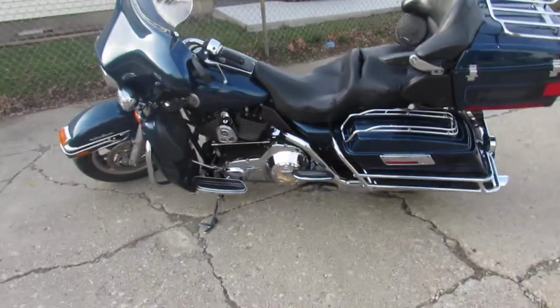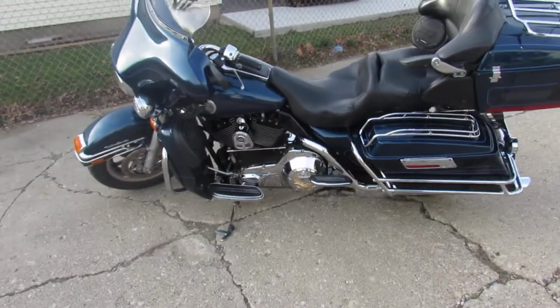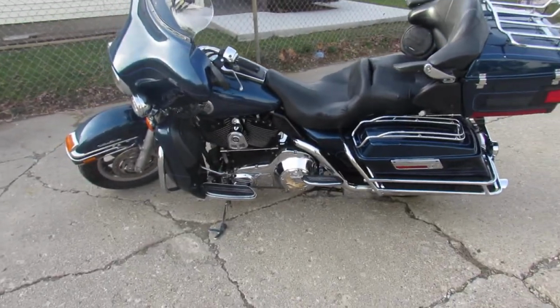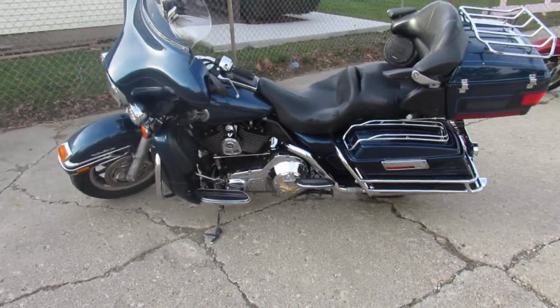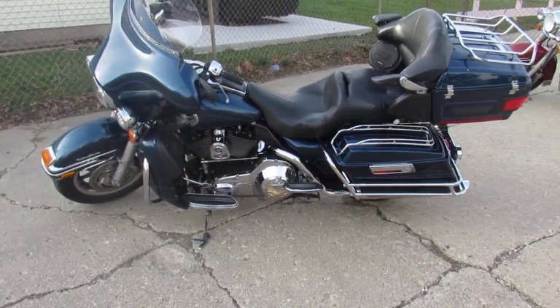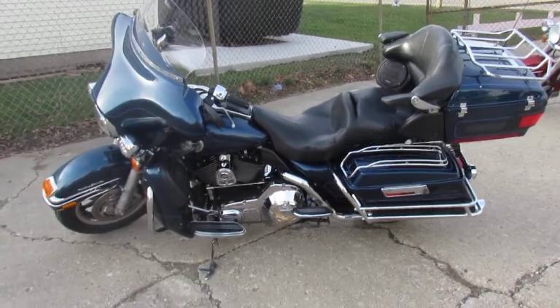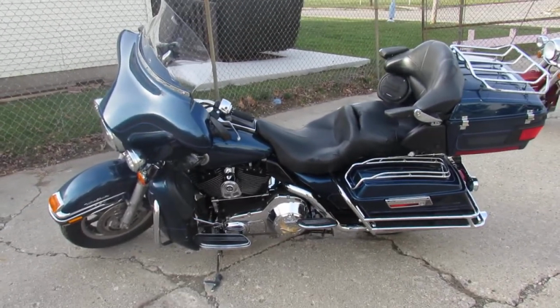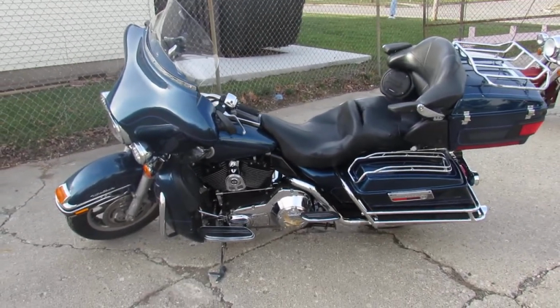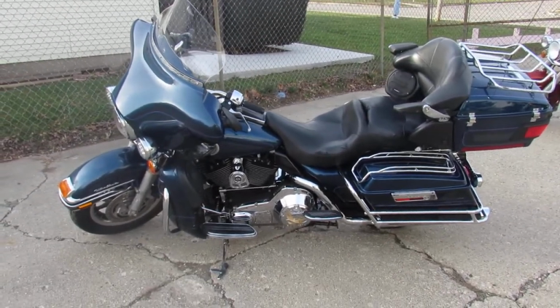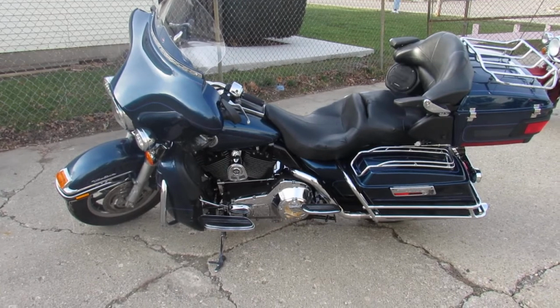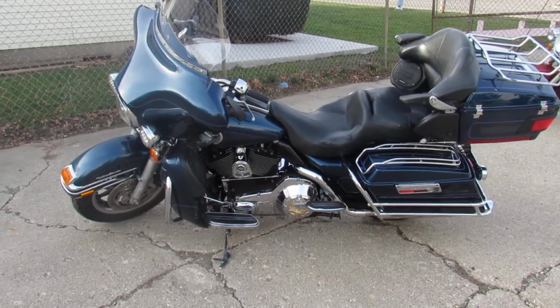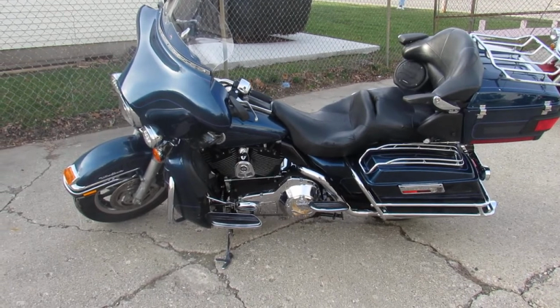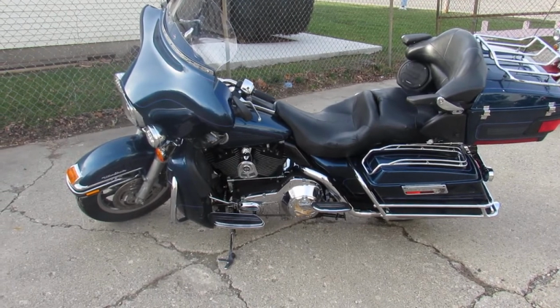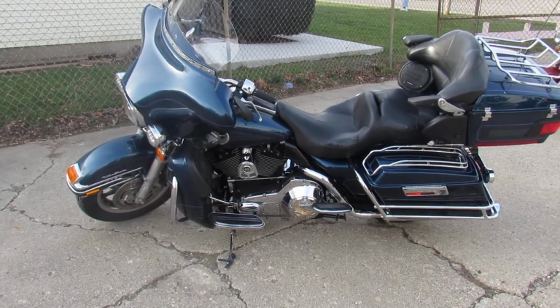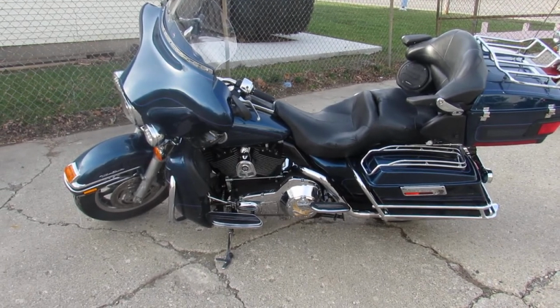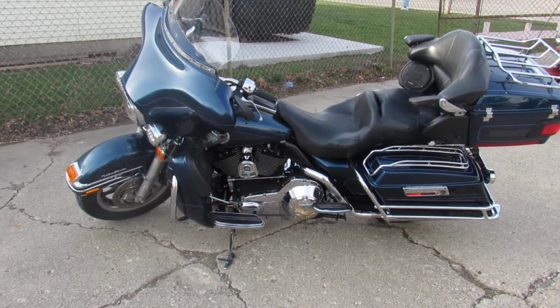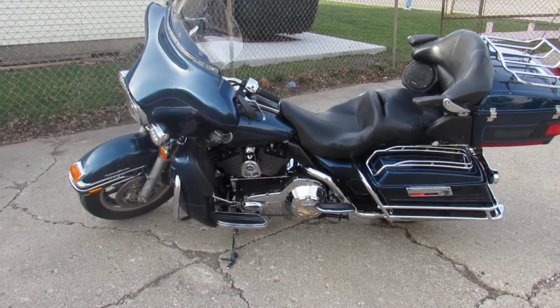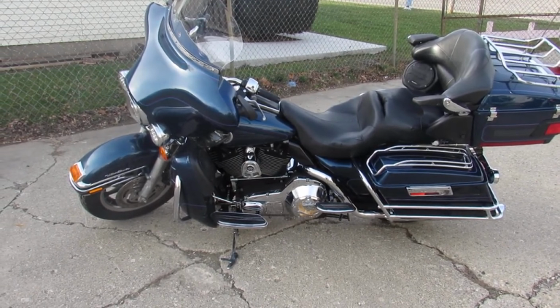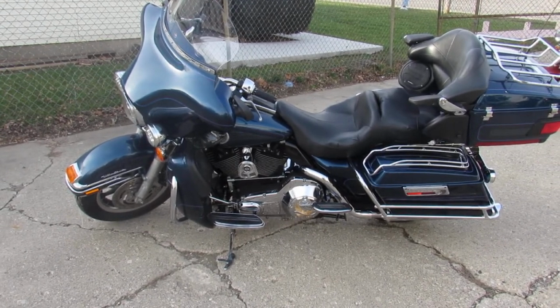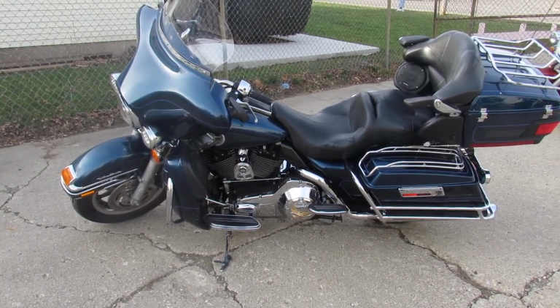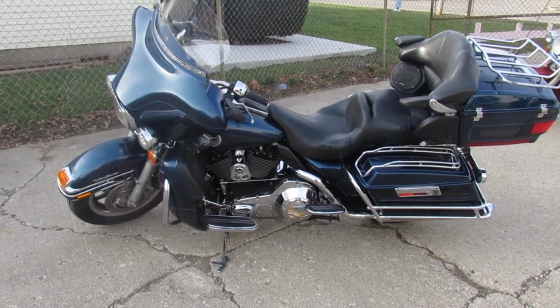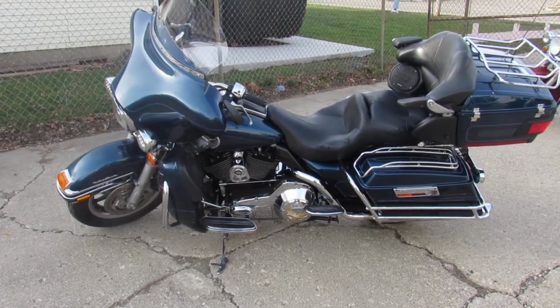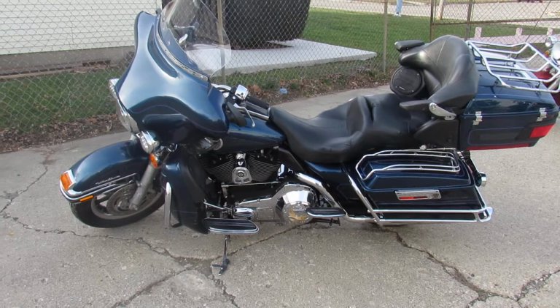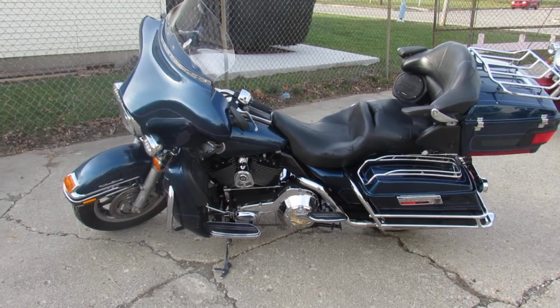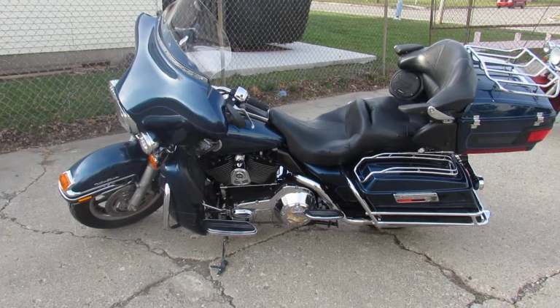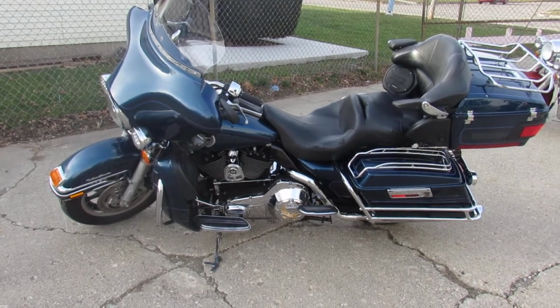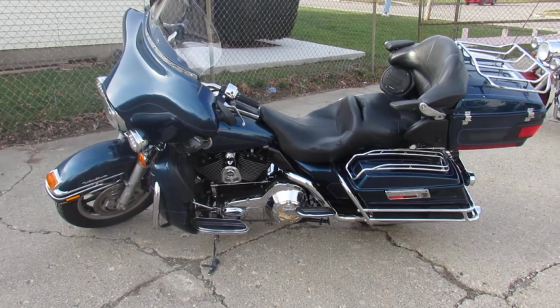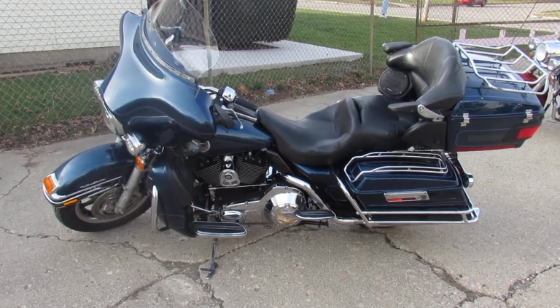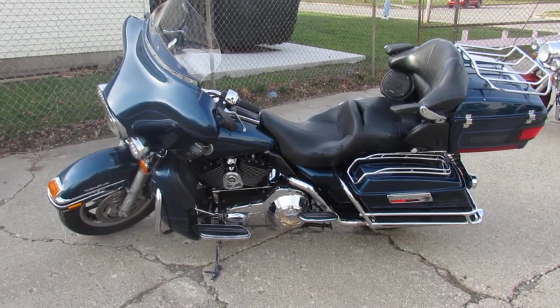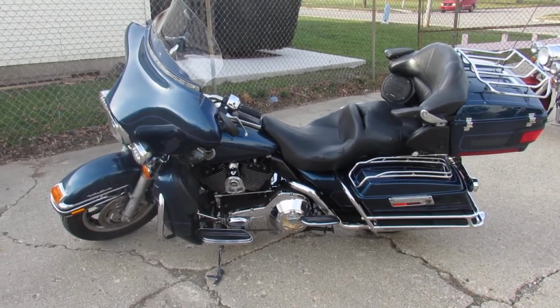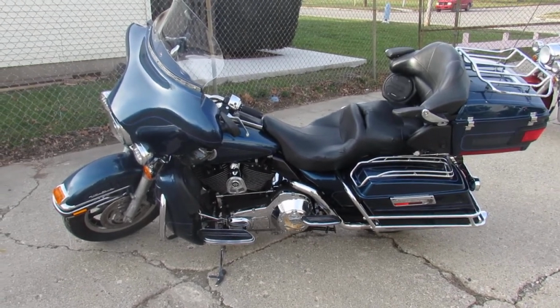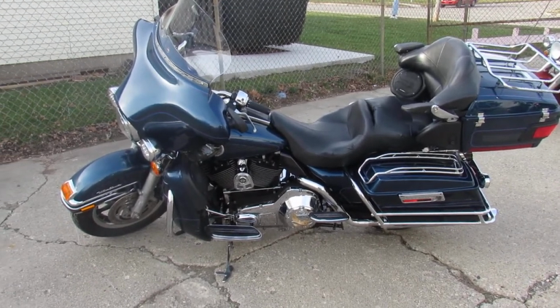Crank up the tunes, hit the open road. It's a great bike for the money. 2004 ultra classic — and this thing is fuel injected, so no messing around with the carburetors. Visit our website at approvedofpowersports.com.